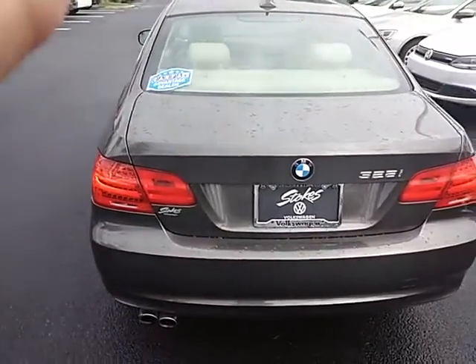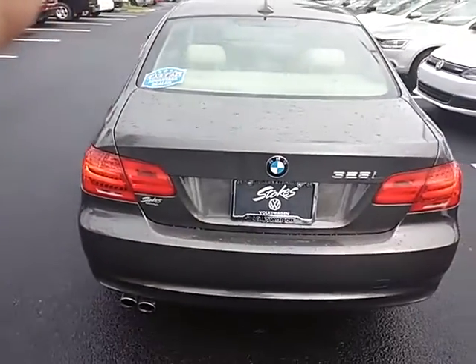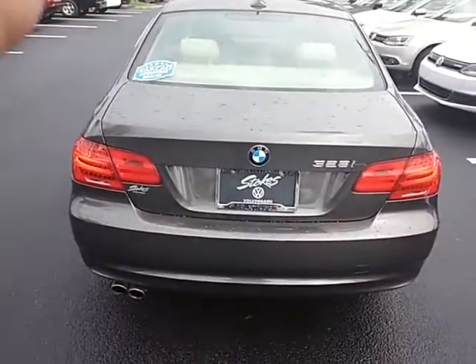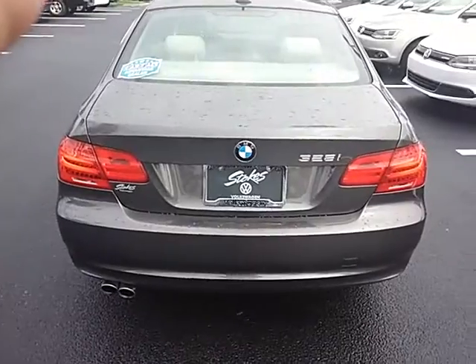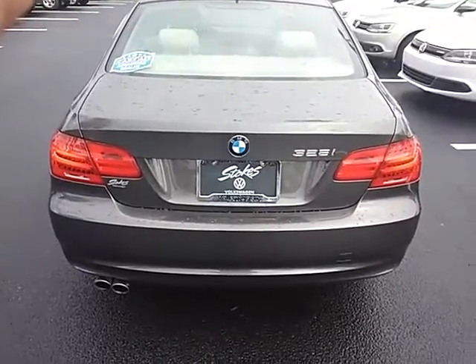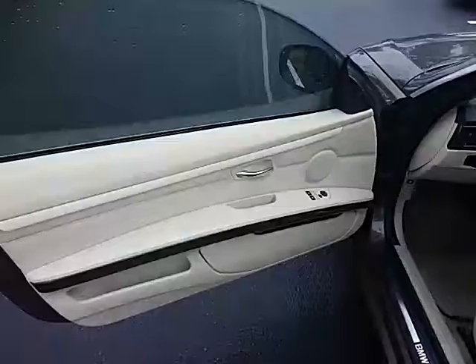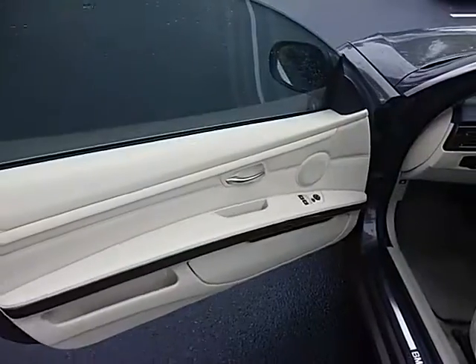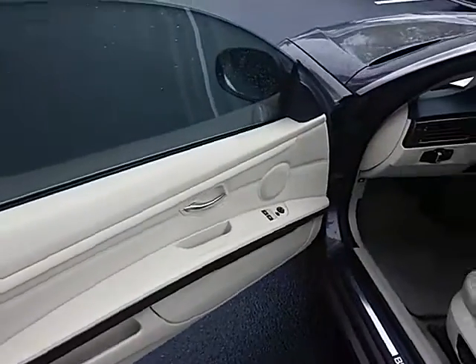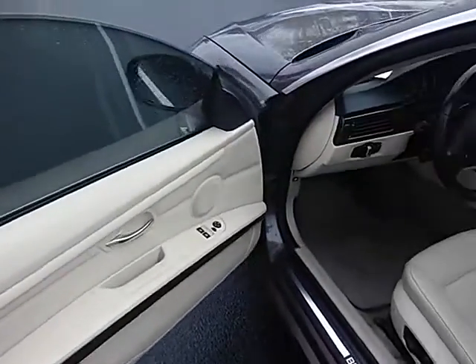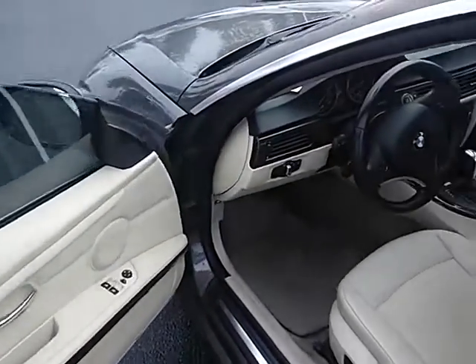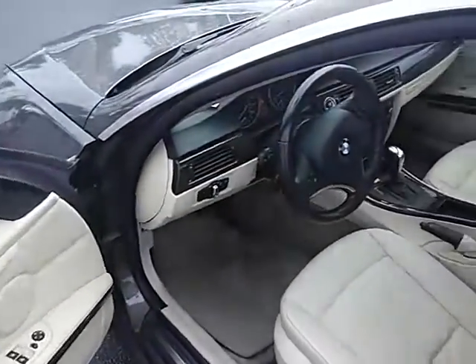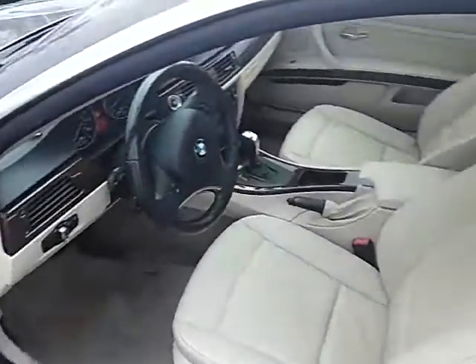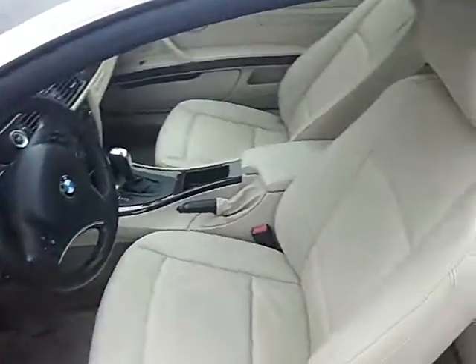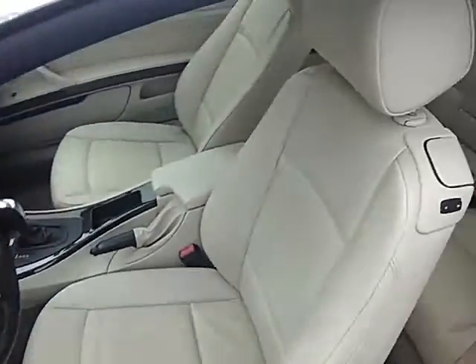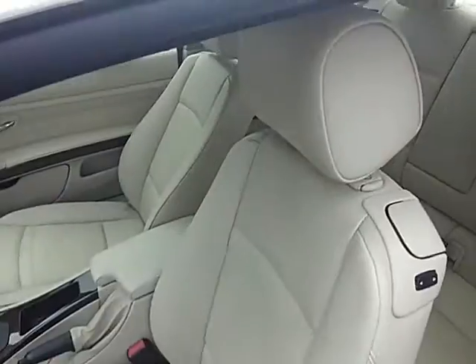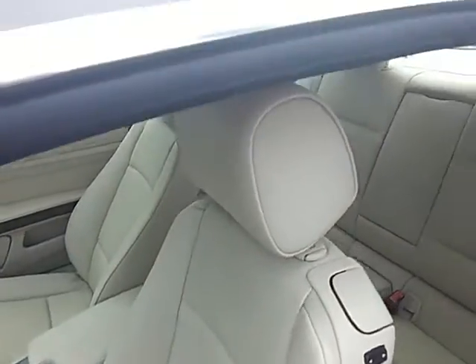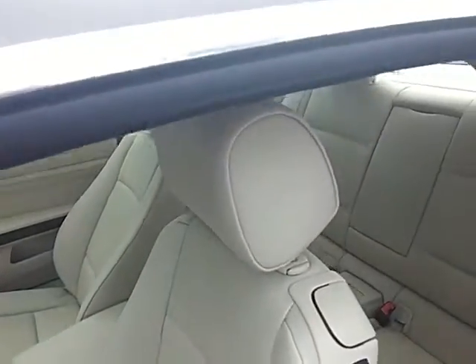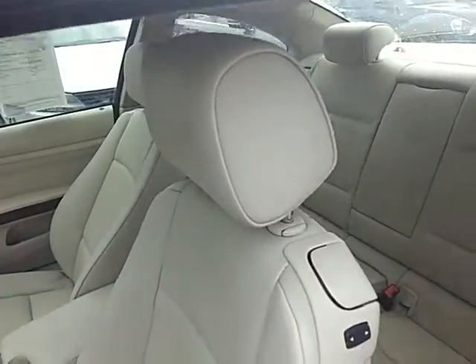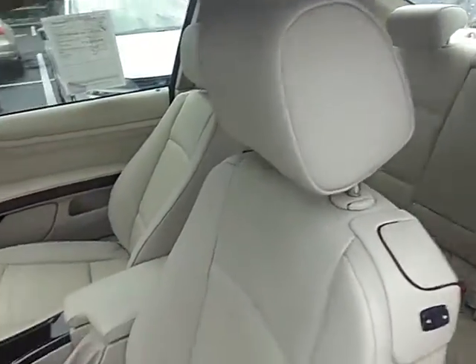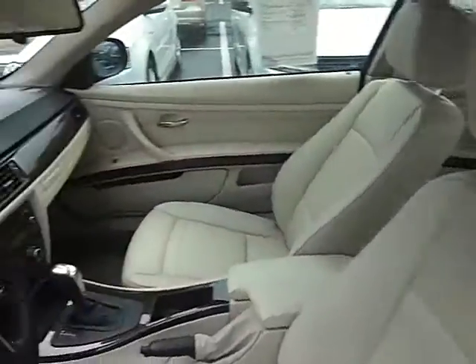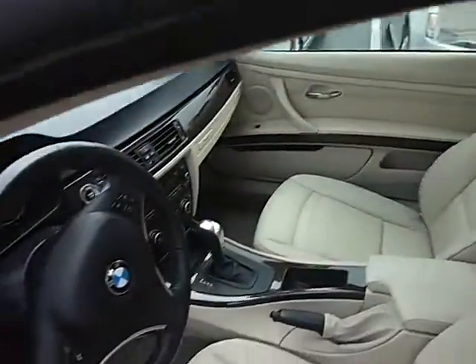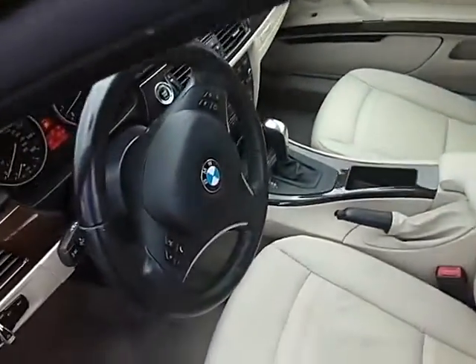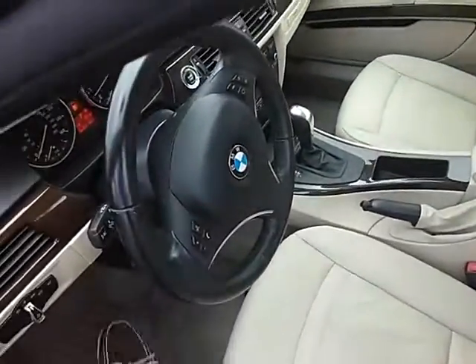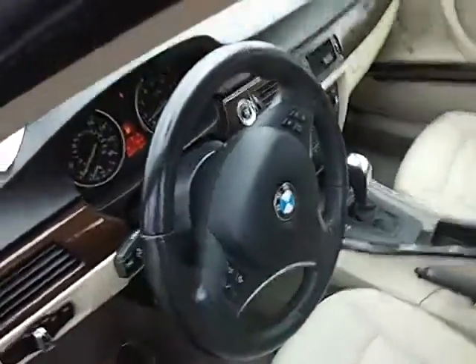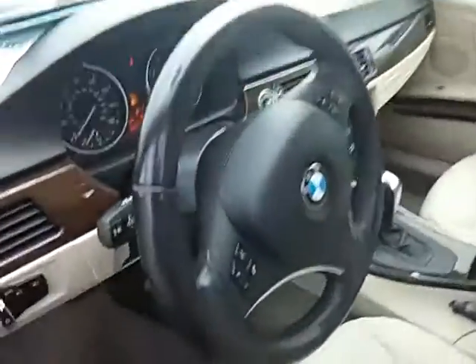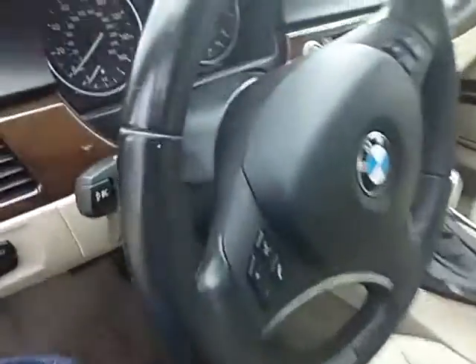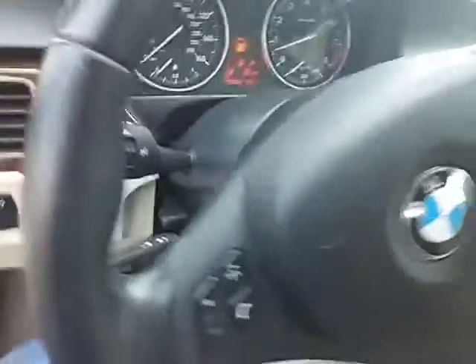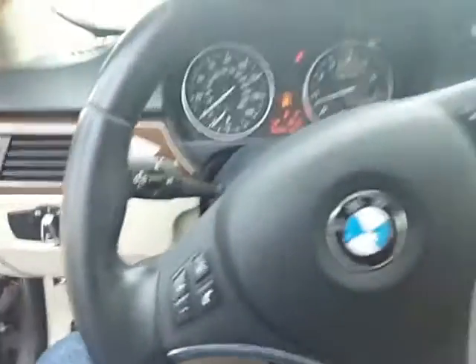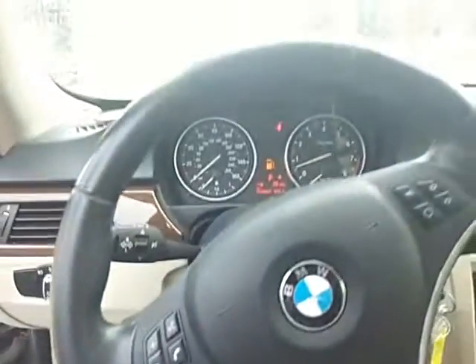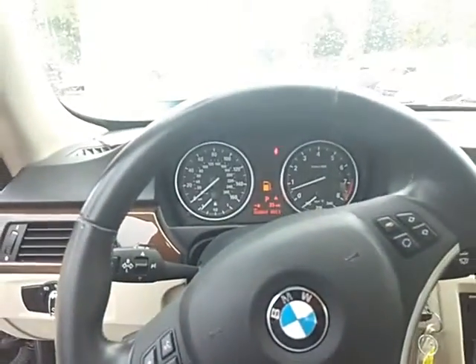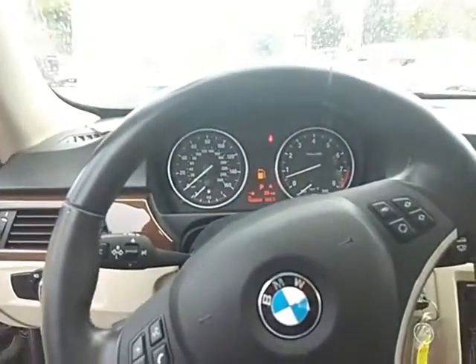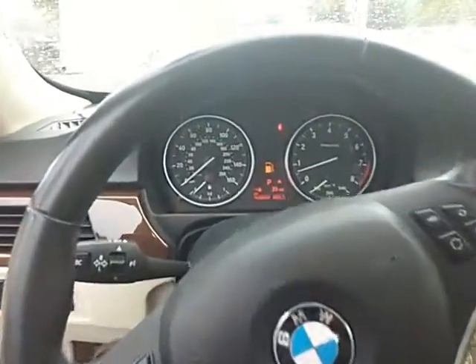Look at this beautiful car, guys. Beautiful exterior, beautiful interior. Leather seats. Still enough room just in case you want to put some people in the back seat. You got leather and wood — that's how you know it's all good.